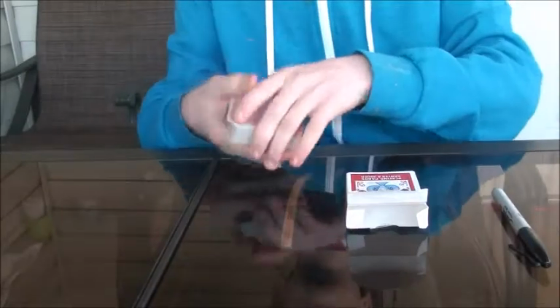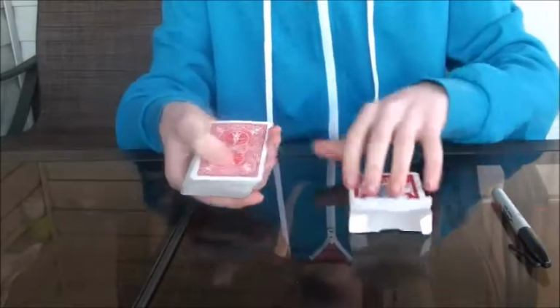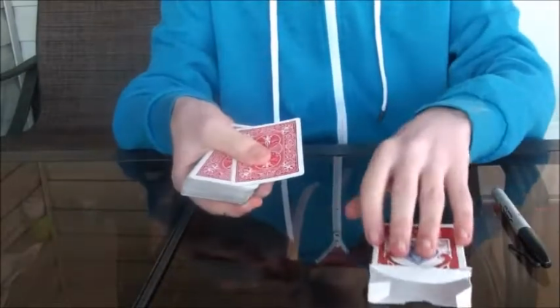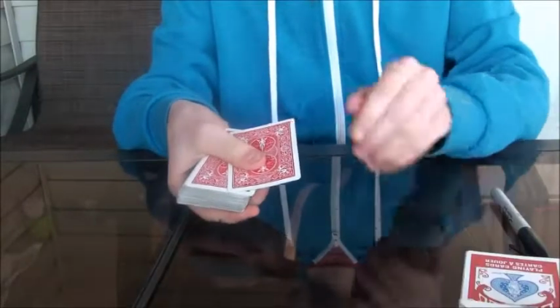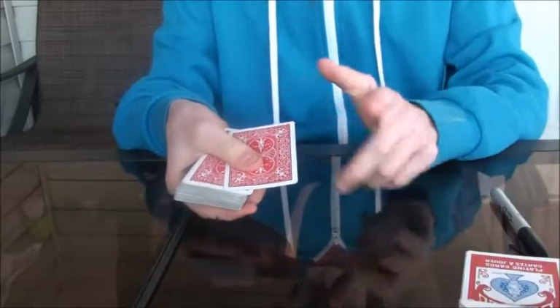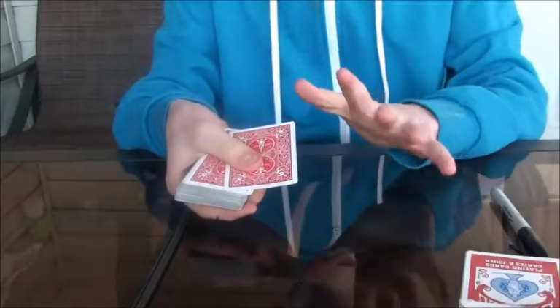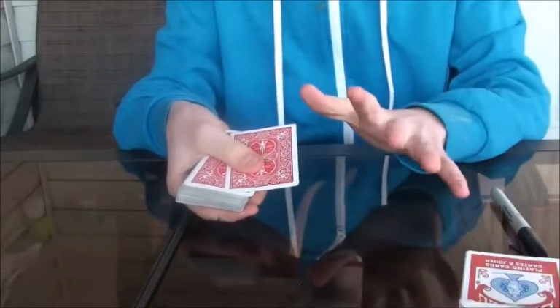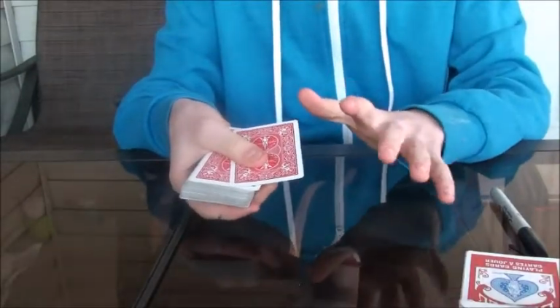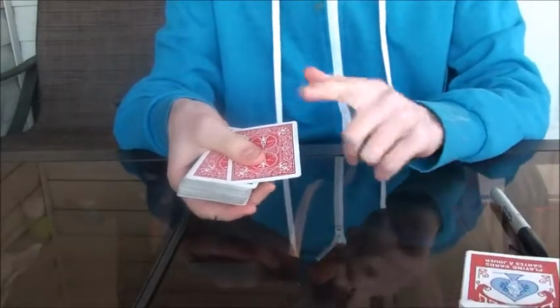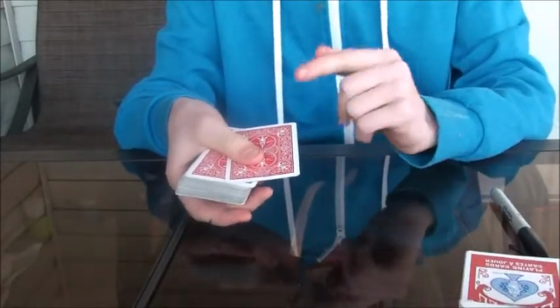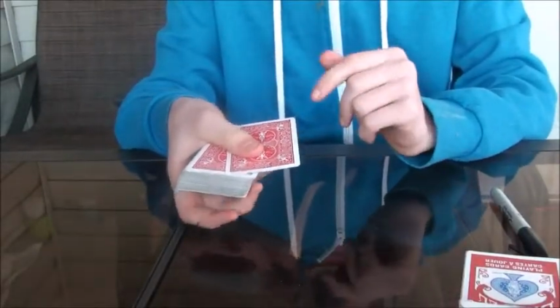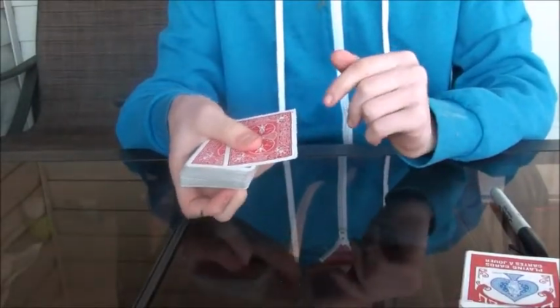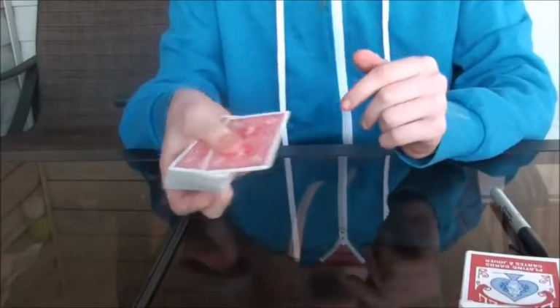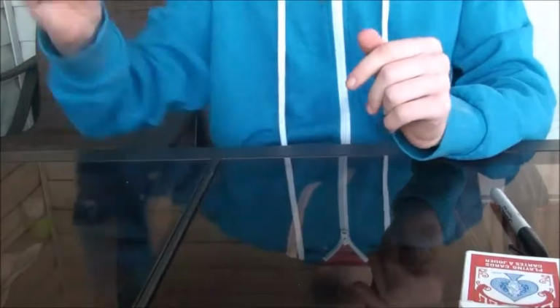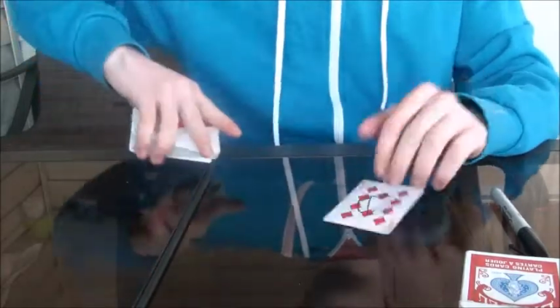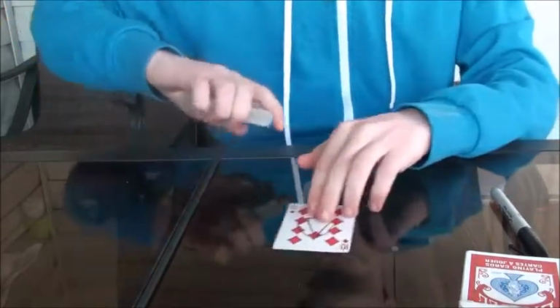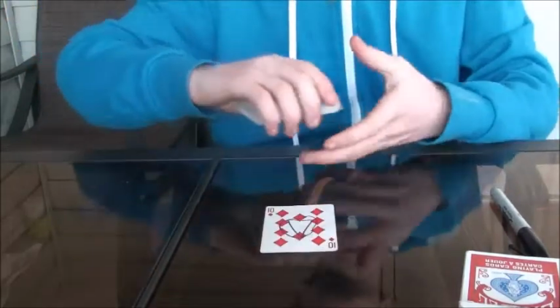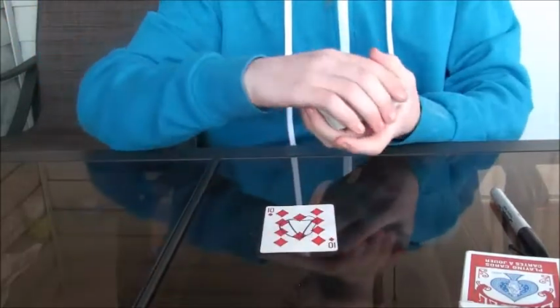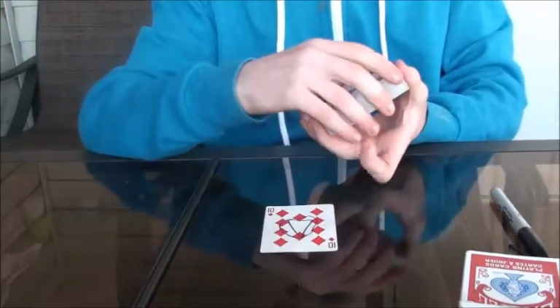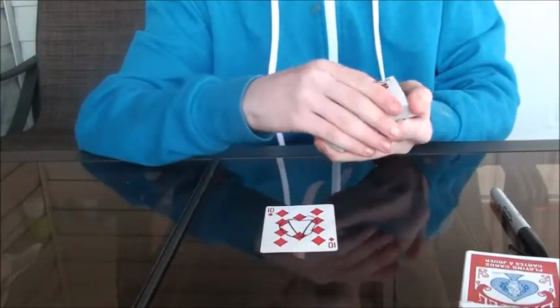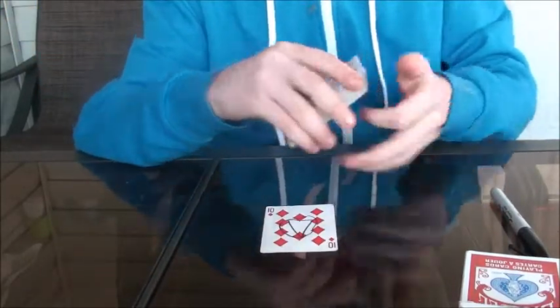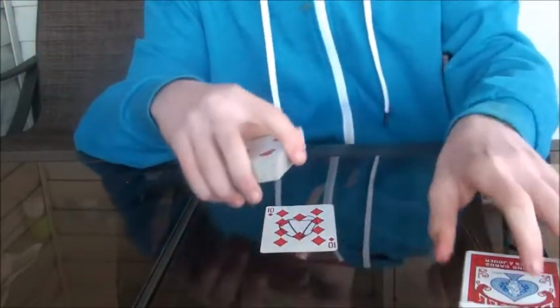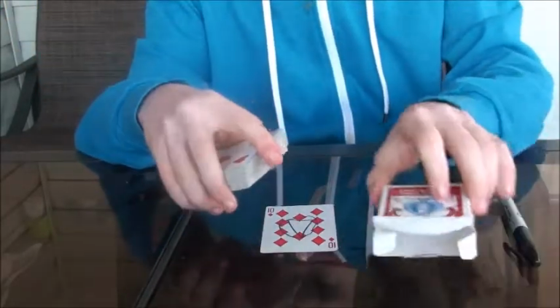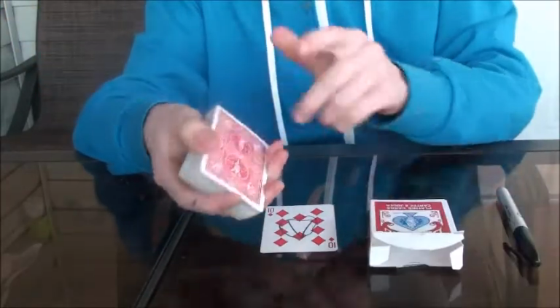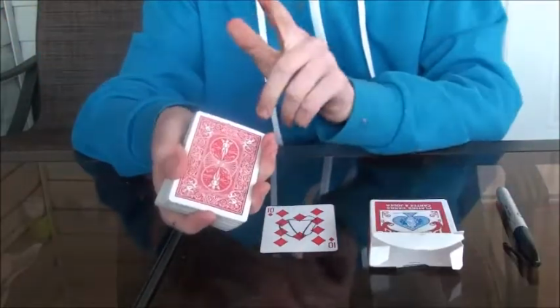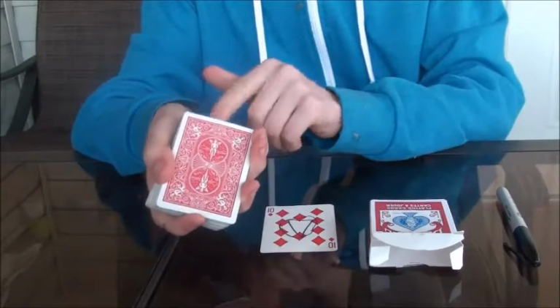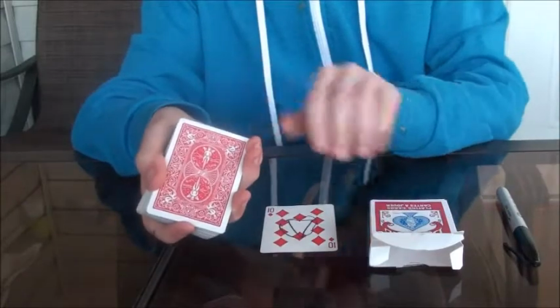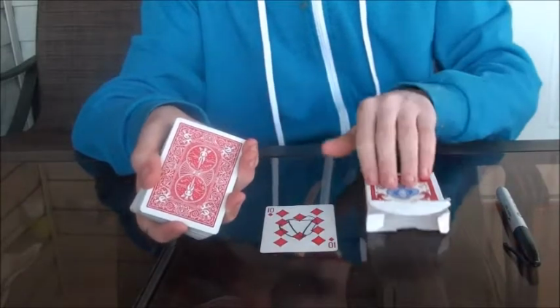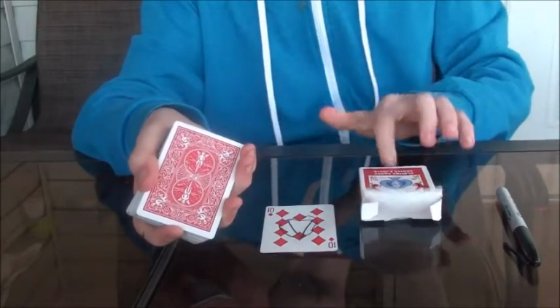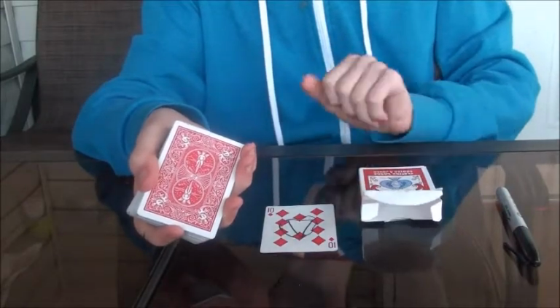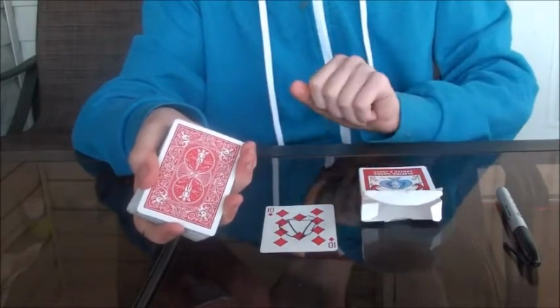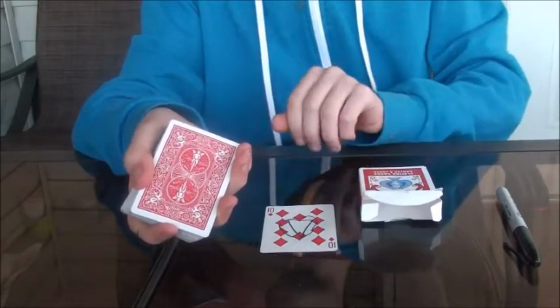And then you say, are you ready? Just like that, your signed card has went from this pack into this box.